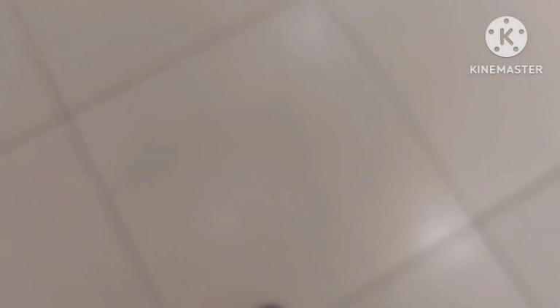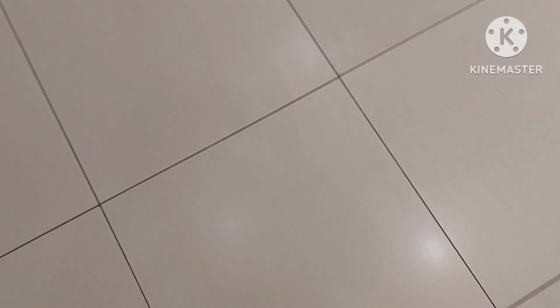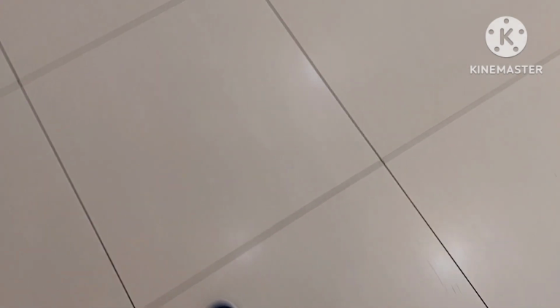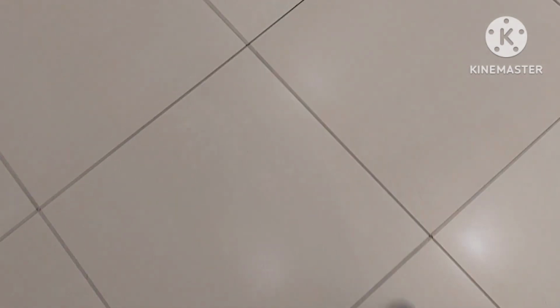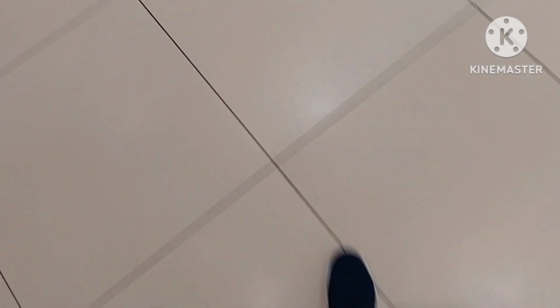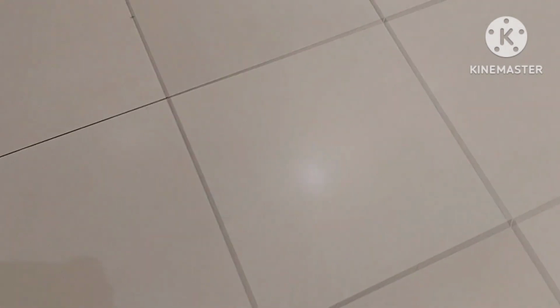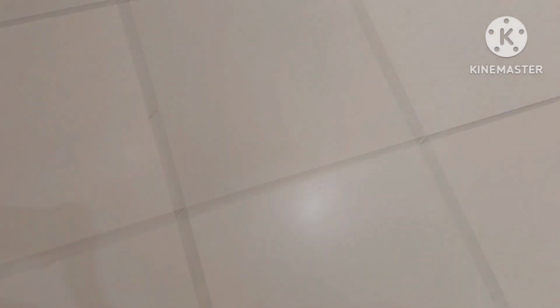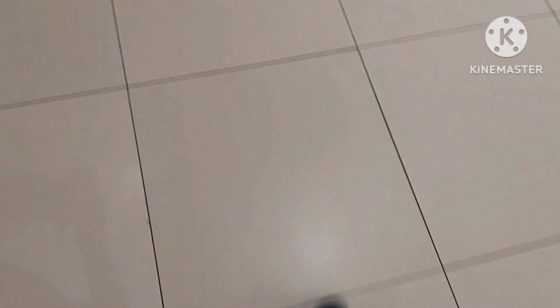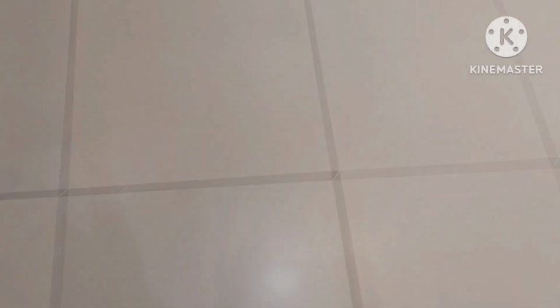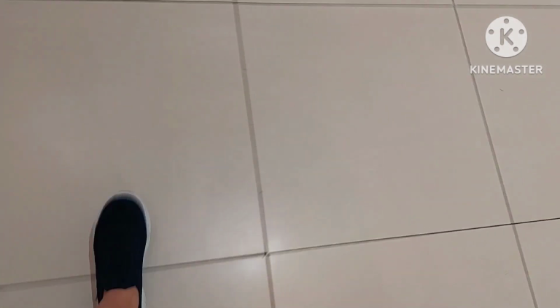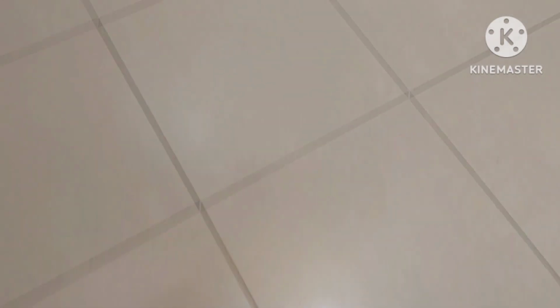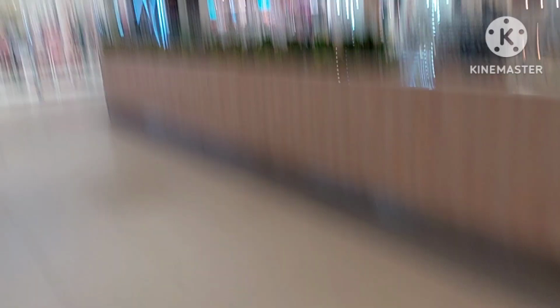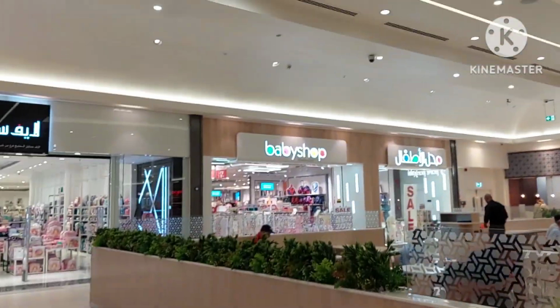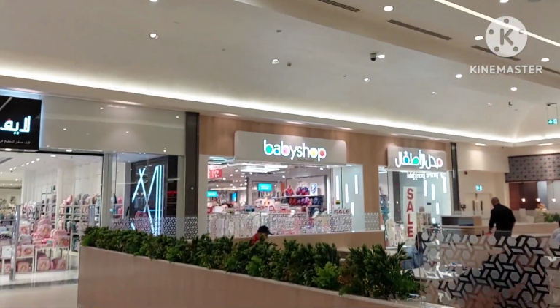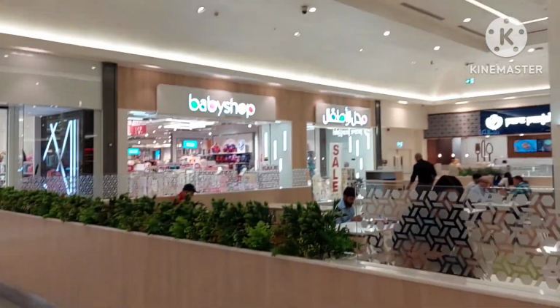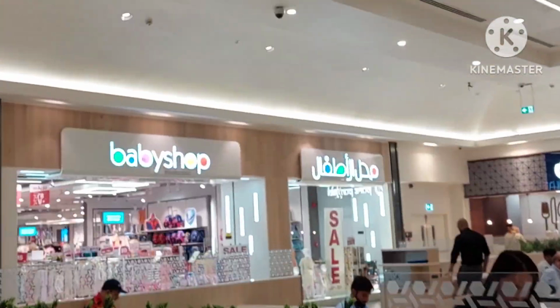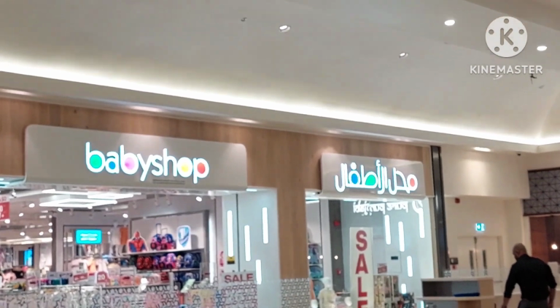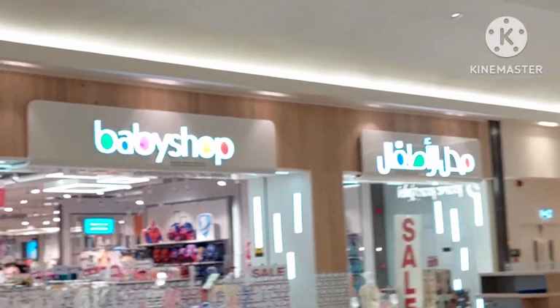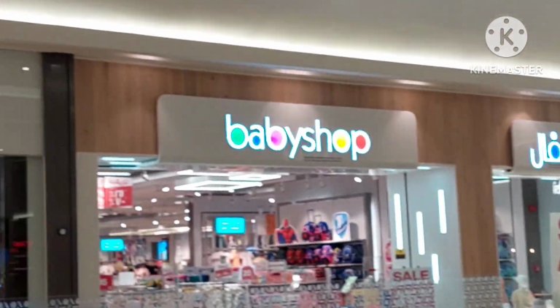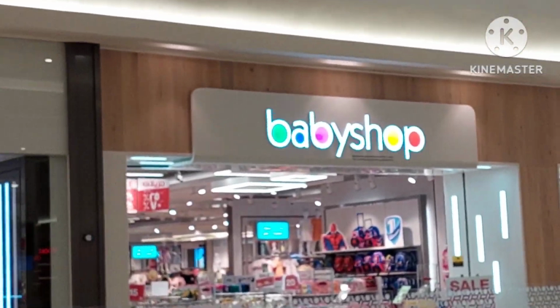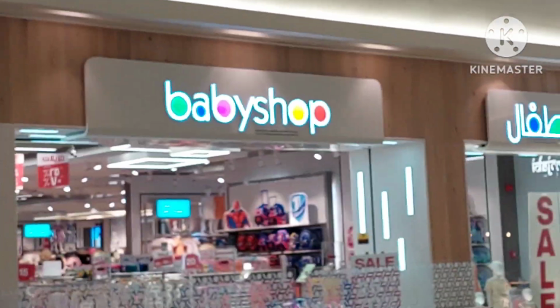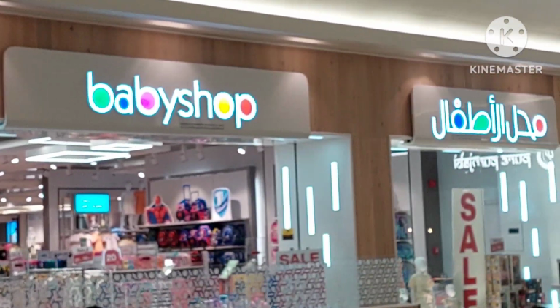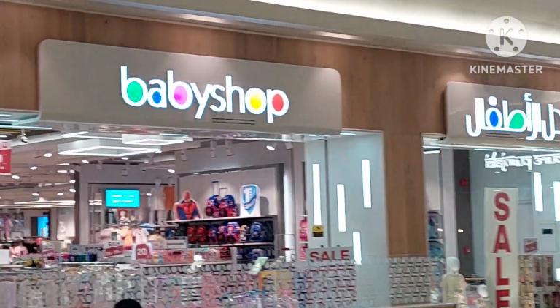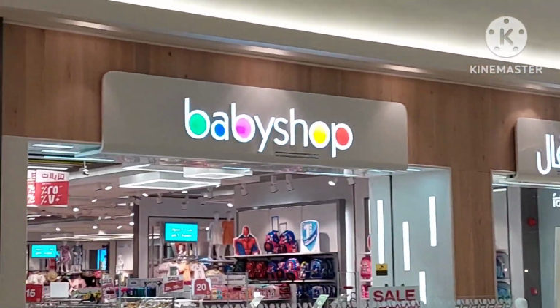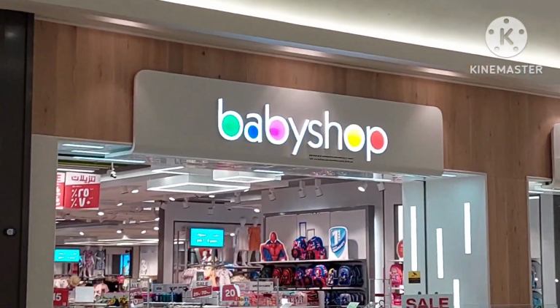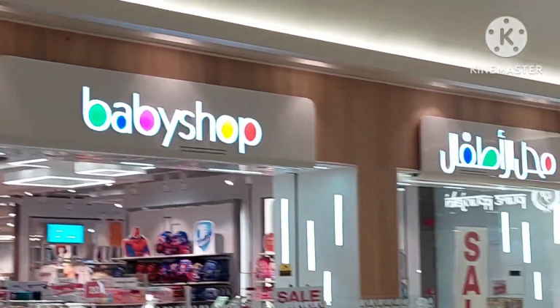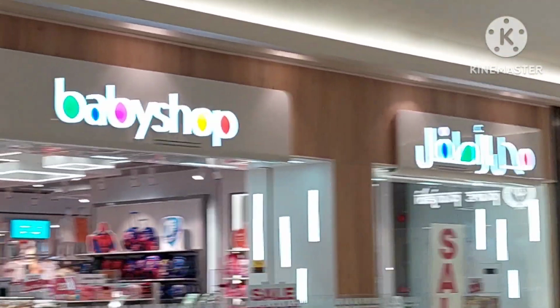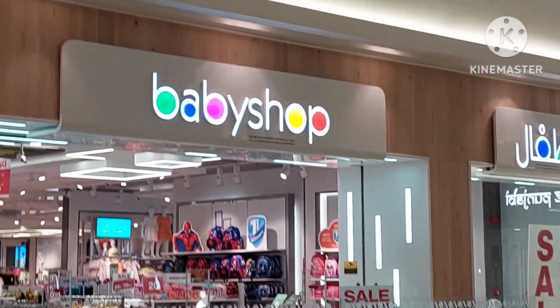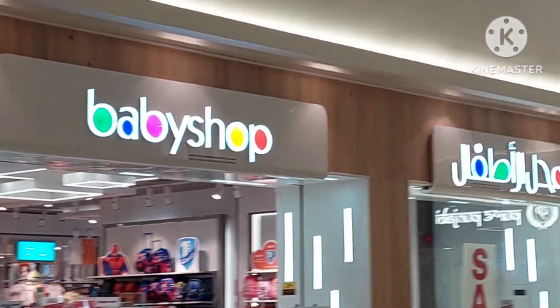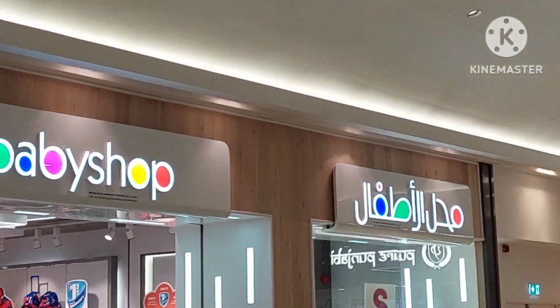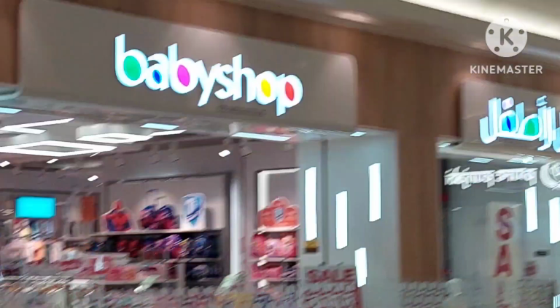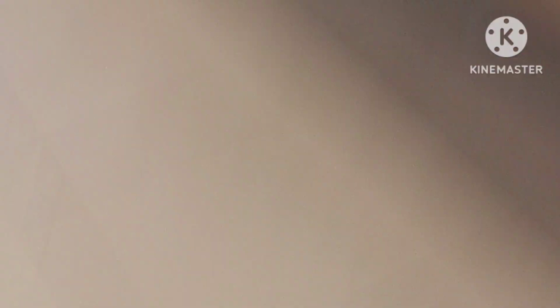Hello everyone, my name is Willi, and today we're in City Center Shore Shore. We're going to go look for Hot Wheels on the first stop — the baby shop. It's our only stop, let's be honest.